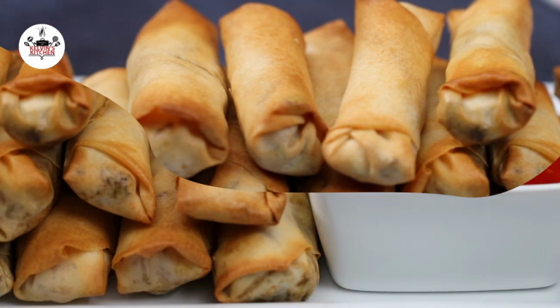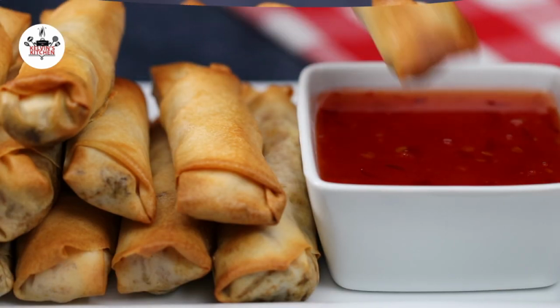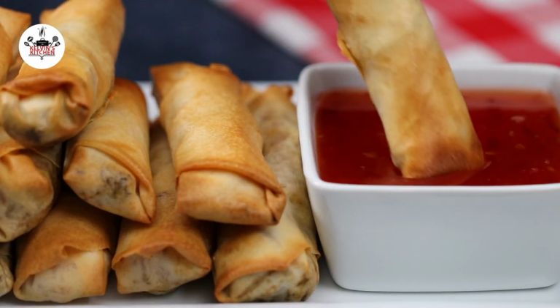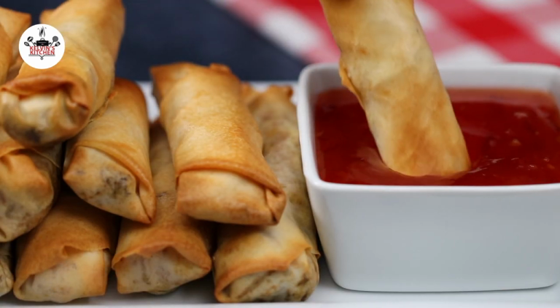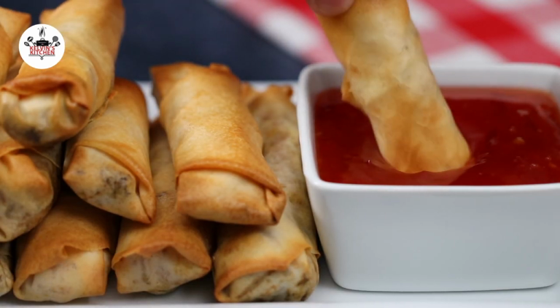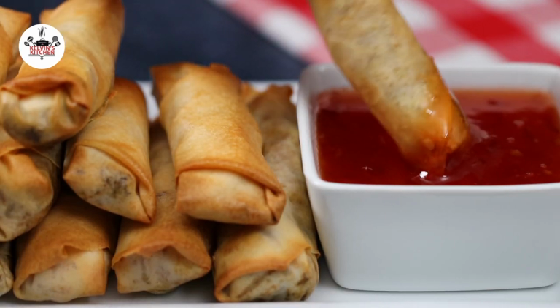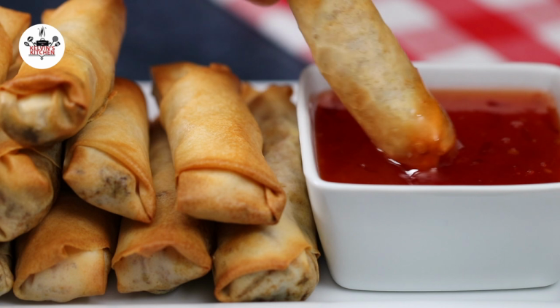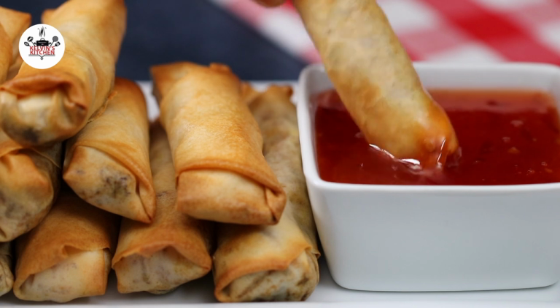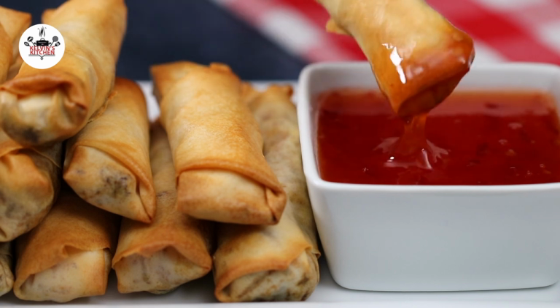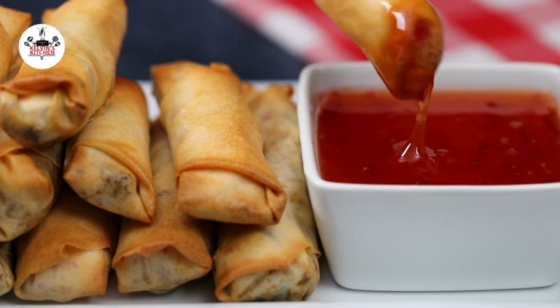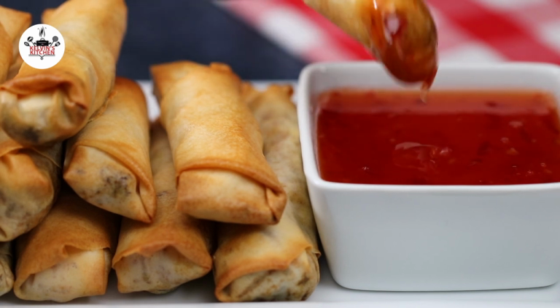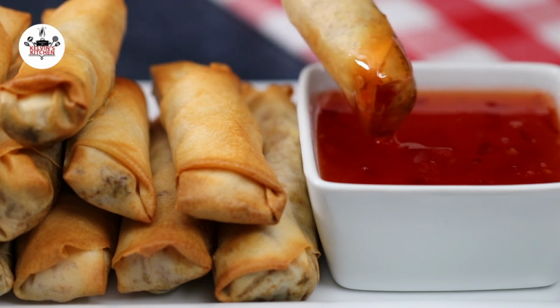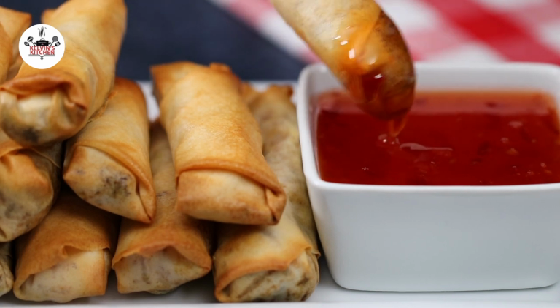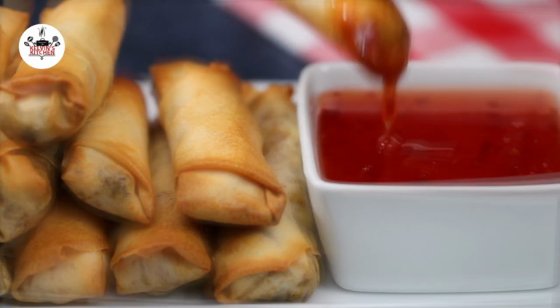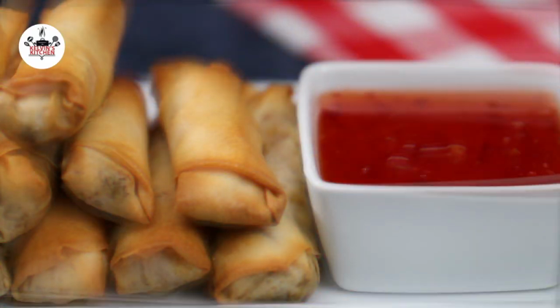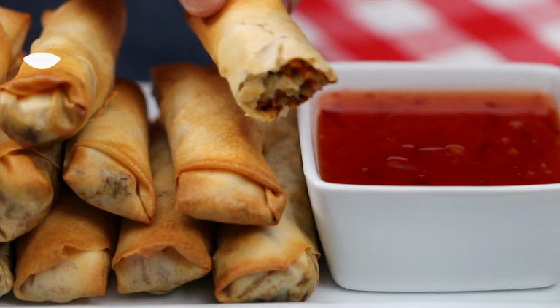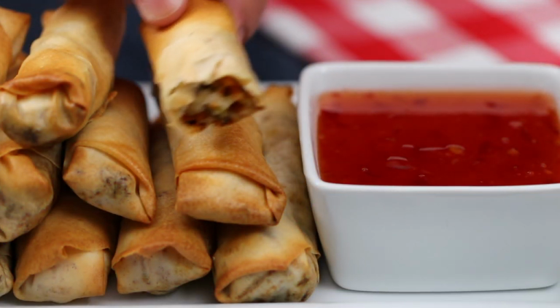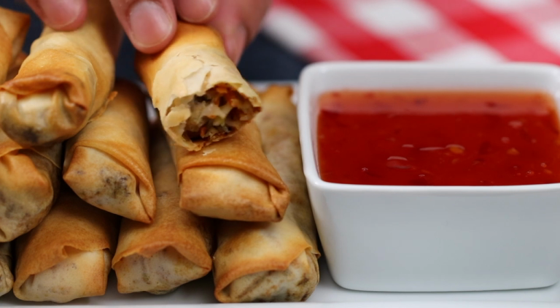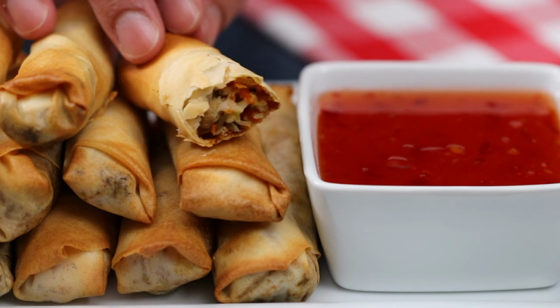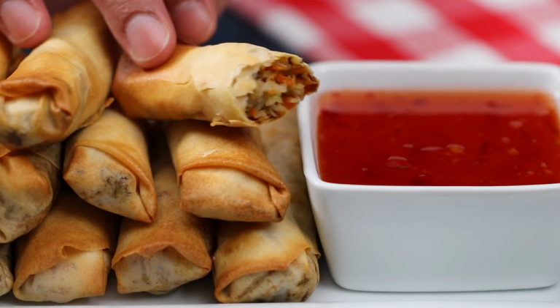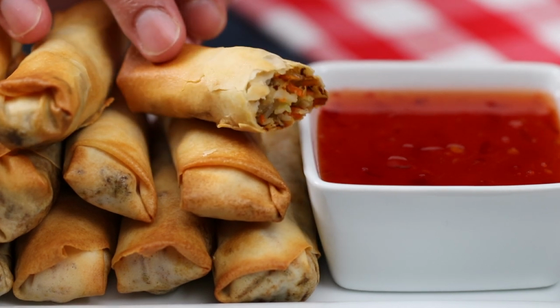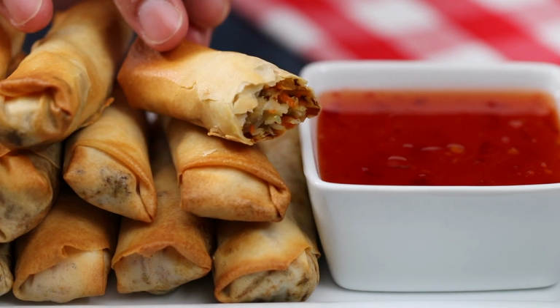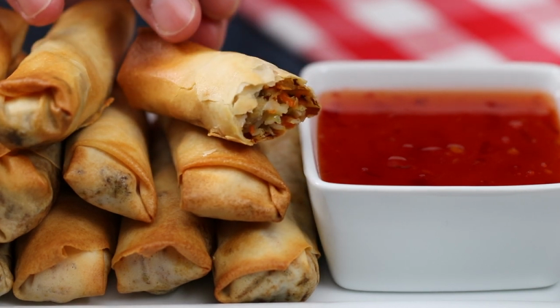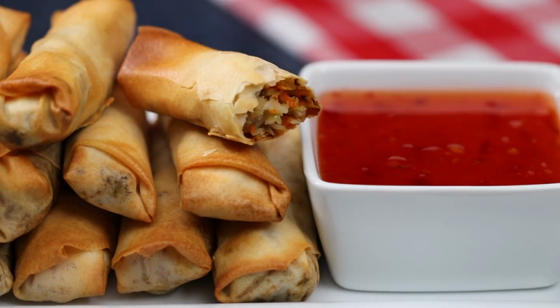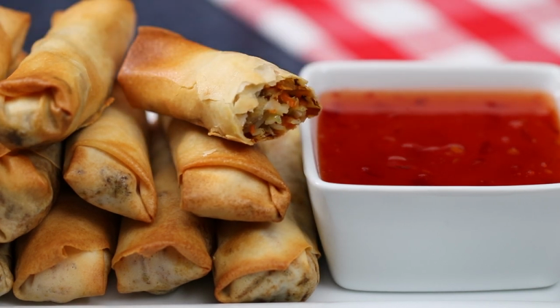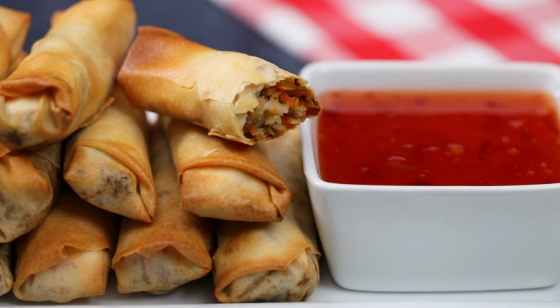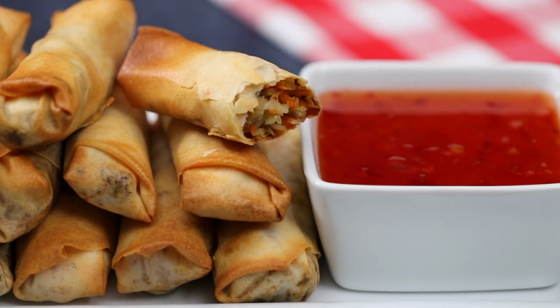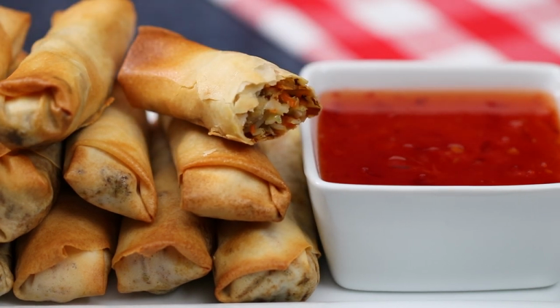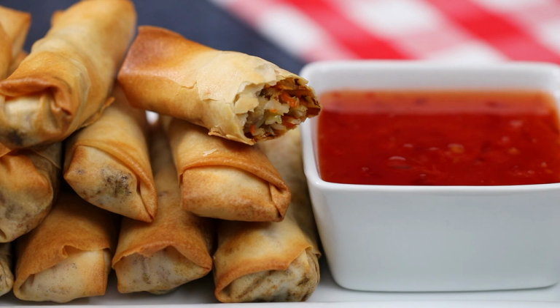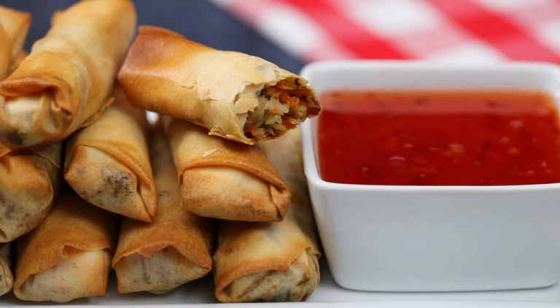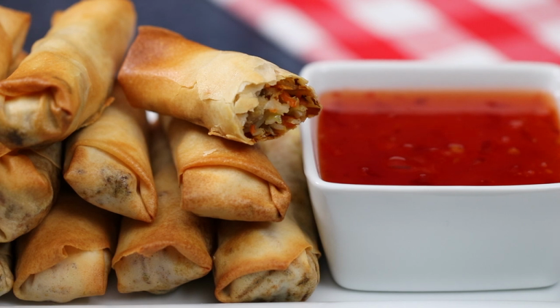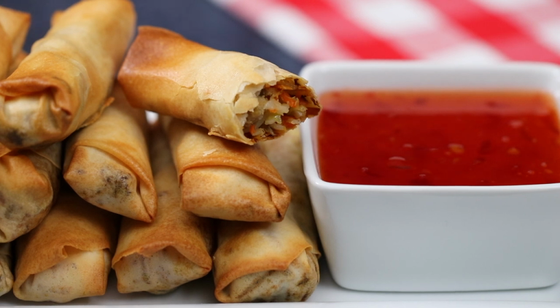Serve with sweet chili sauce and enjoy! There you guys have it — air fryer spring rolls. Enjoy! Buen provecho and thanks for watching!